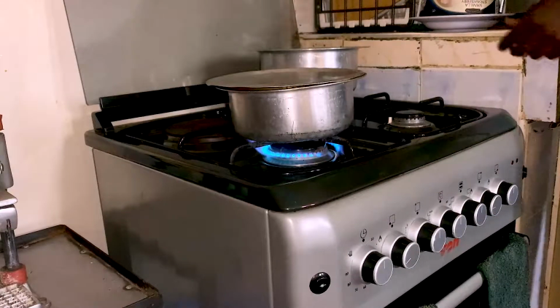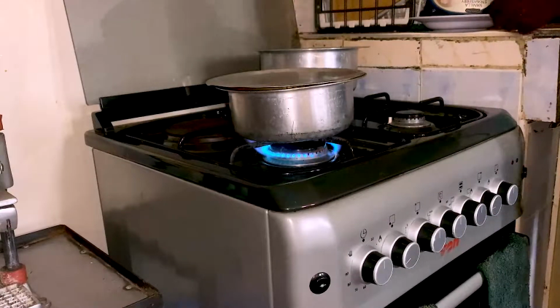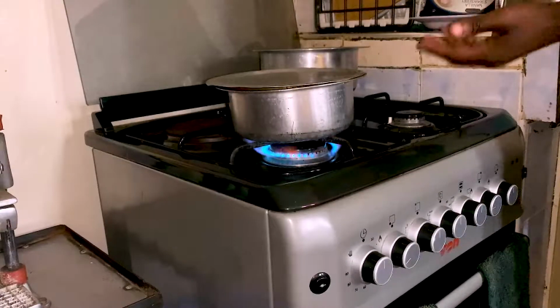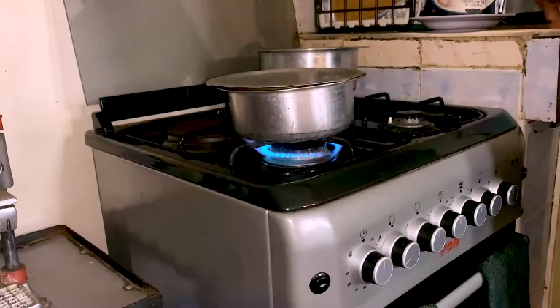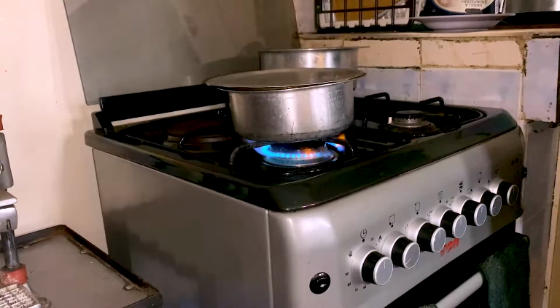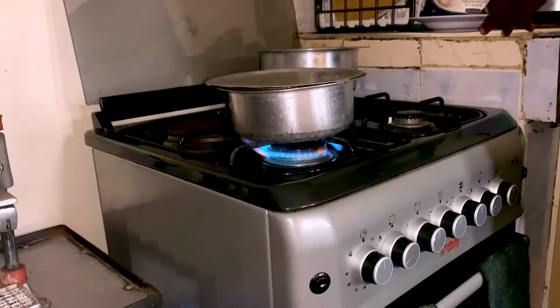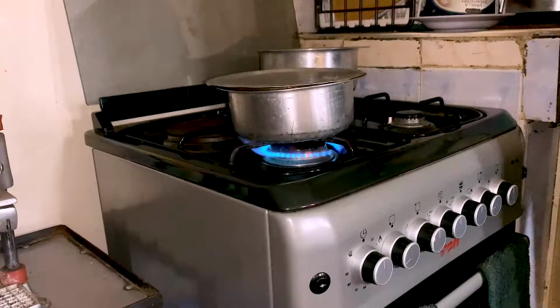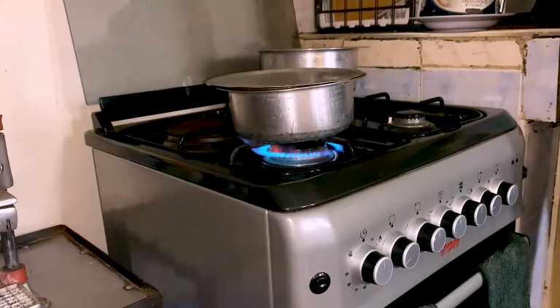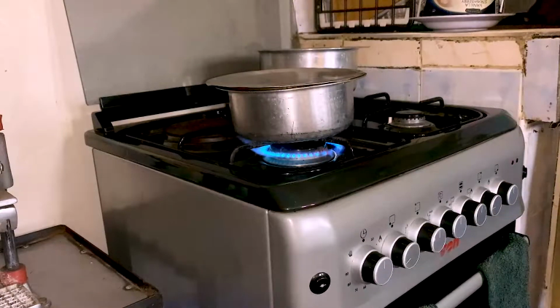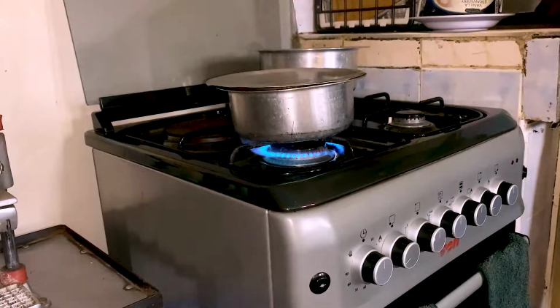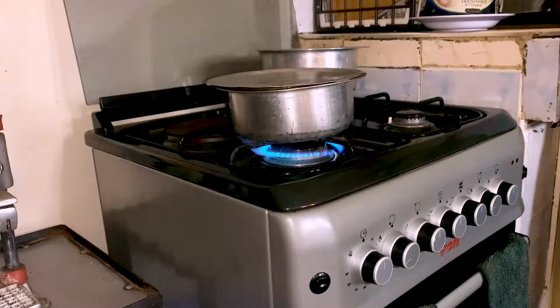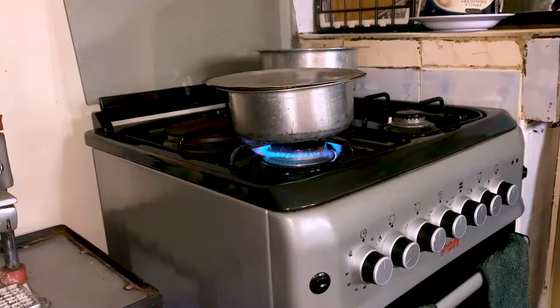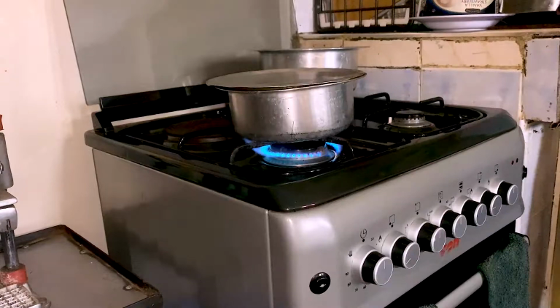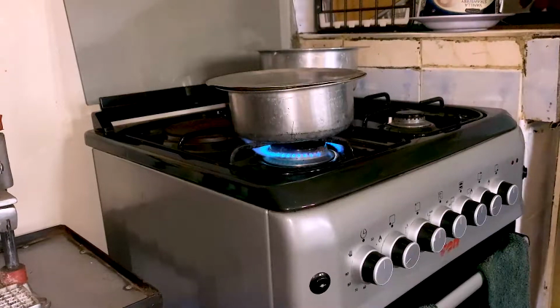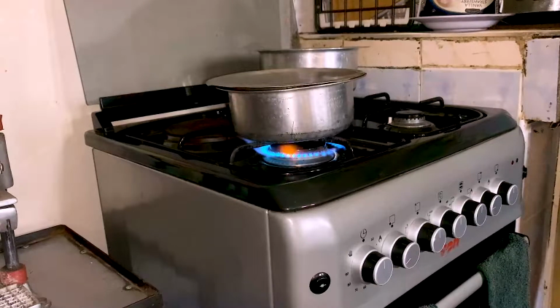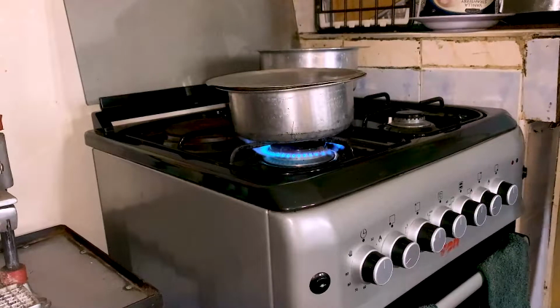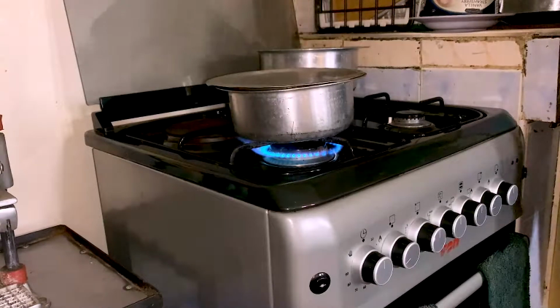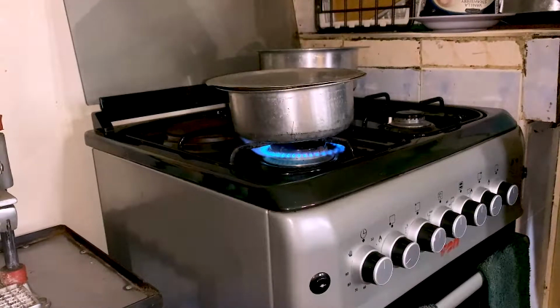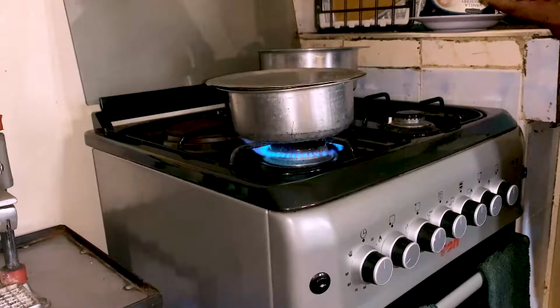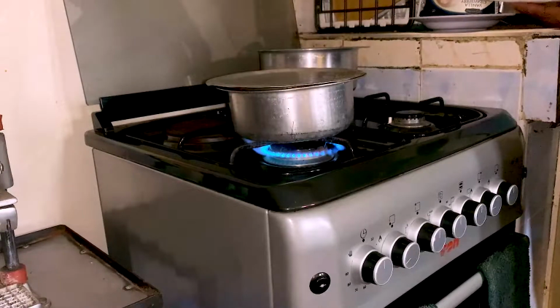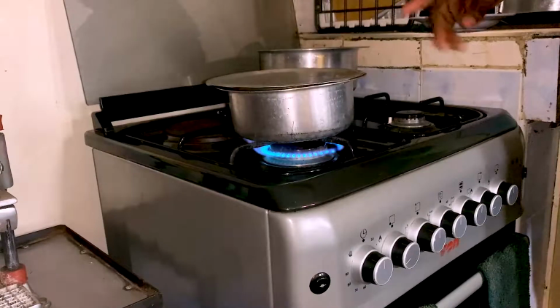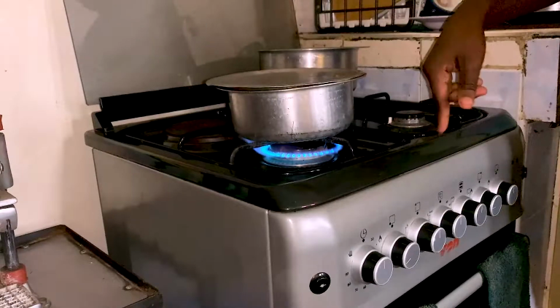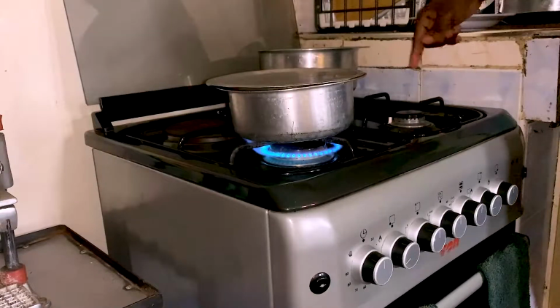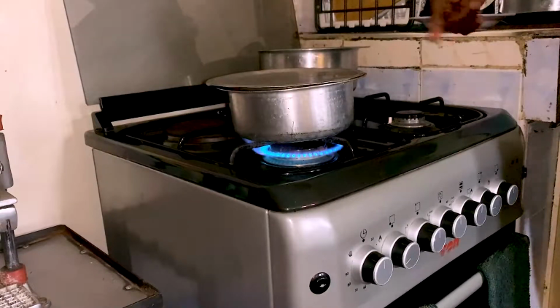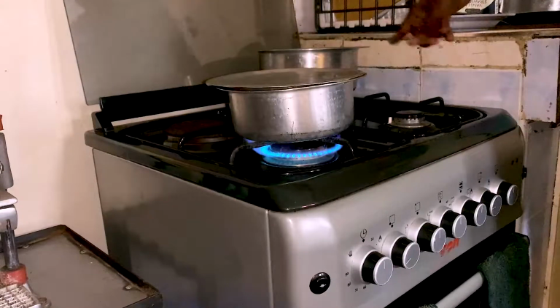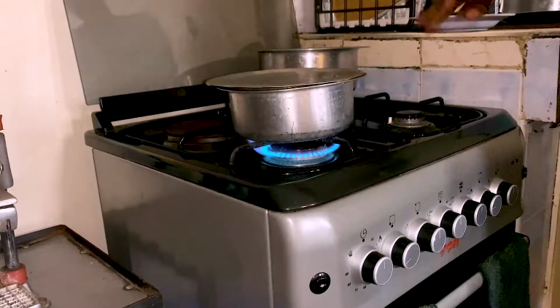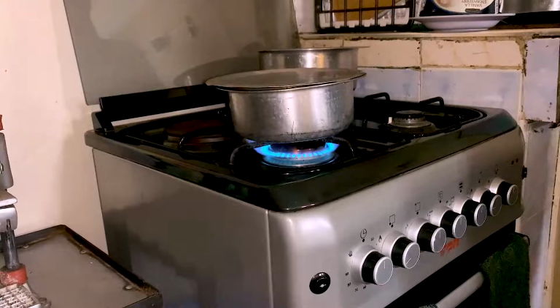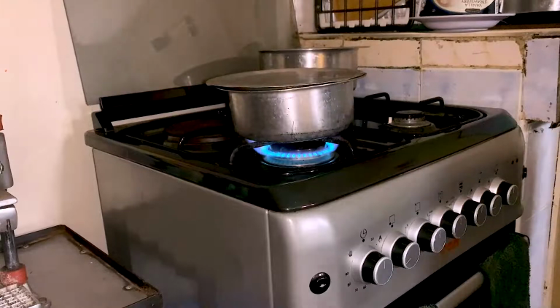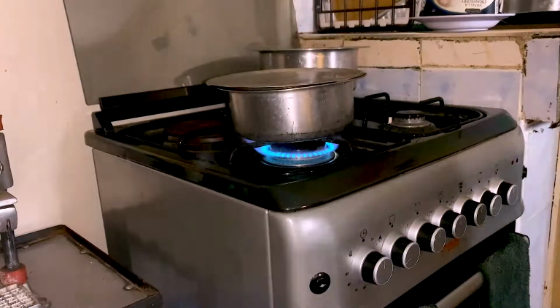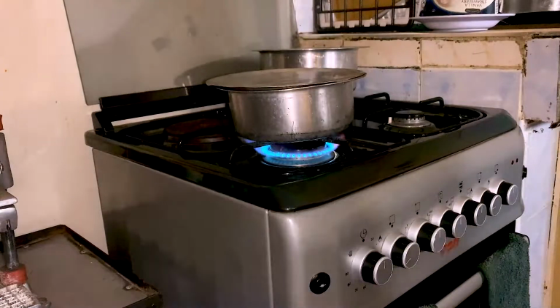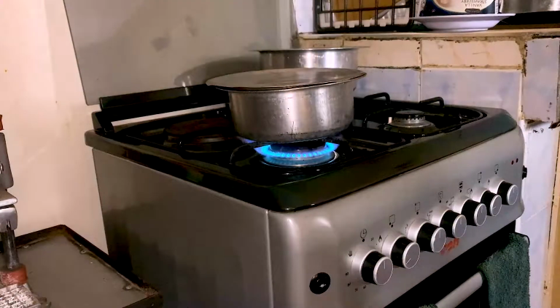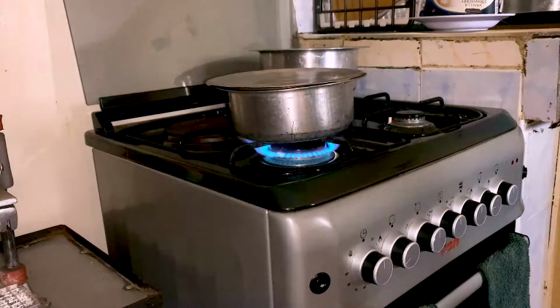Nowadays it's easier to do things quickly when cooking. I take the shortest time possible because of the several burners that you see here.